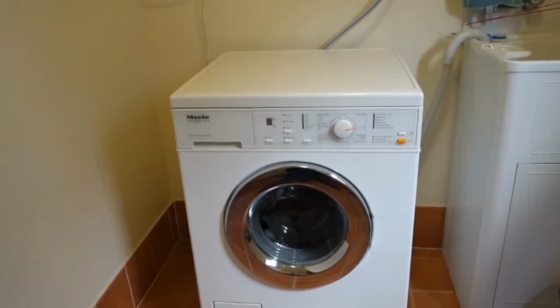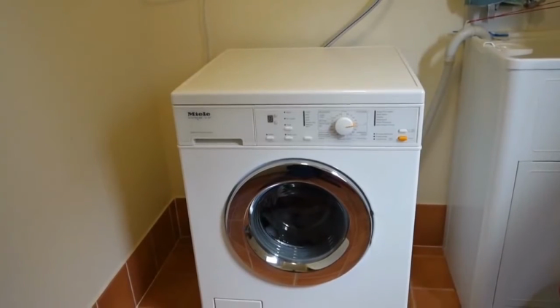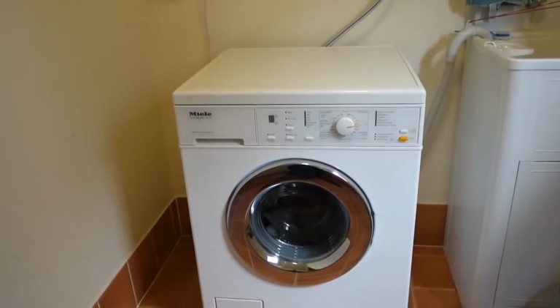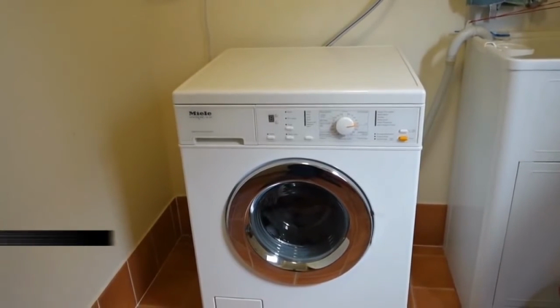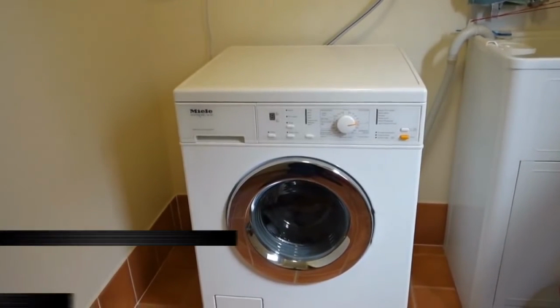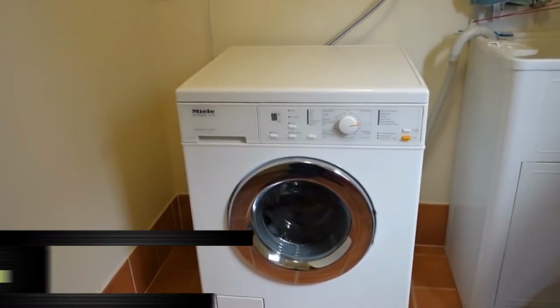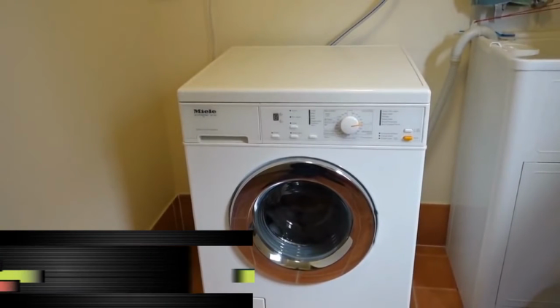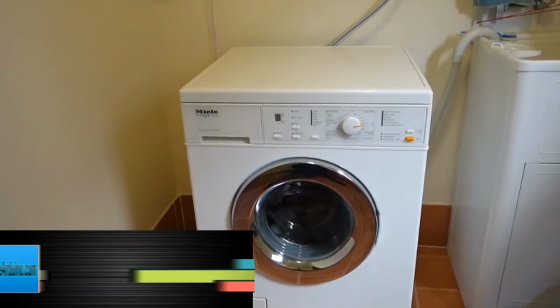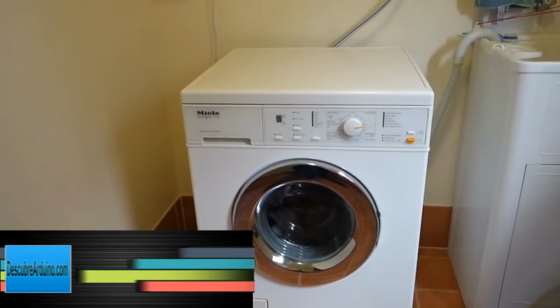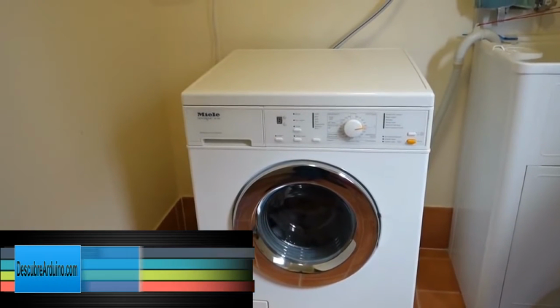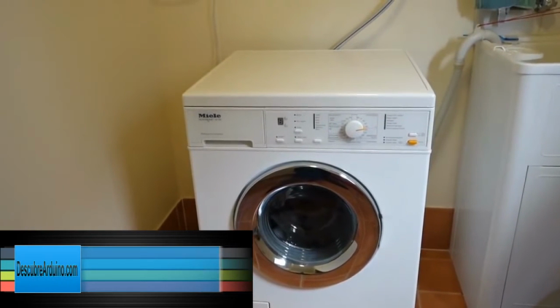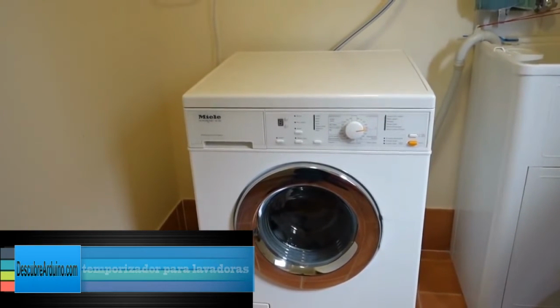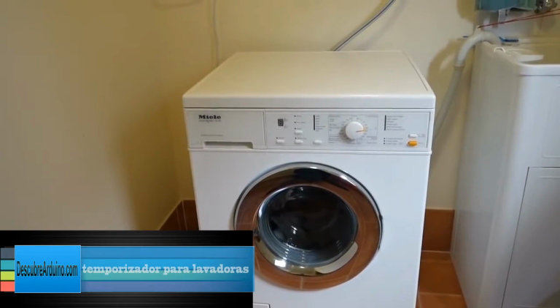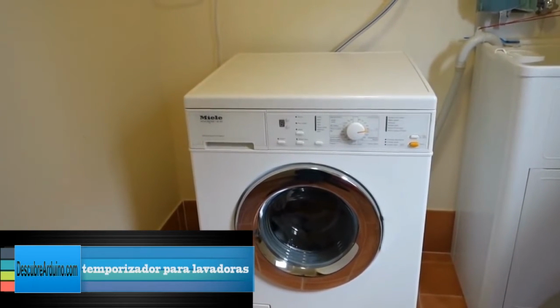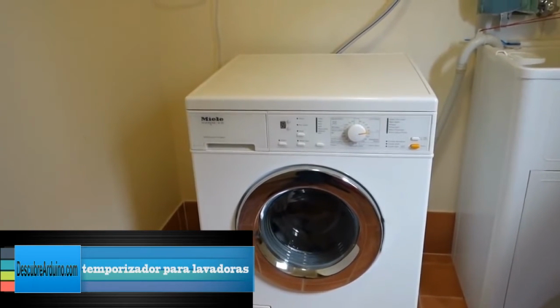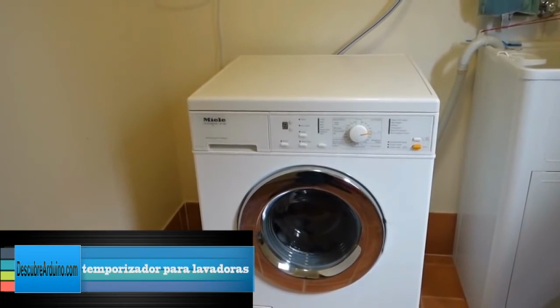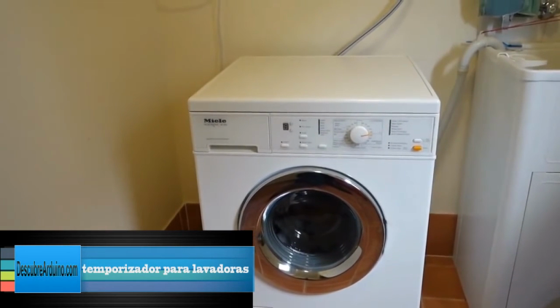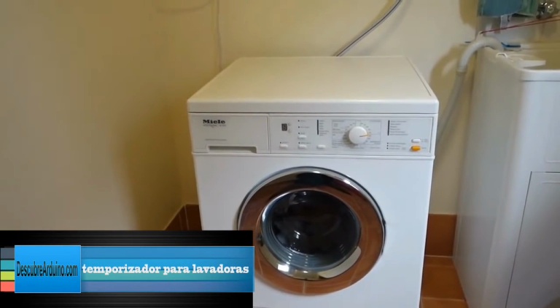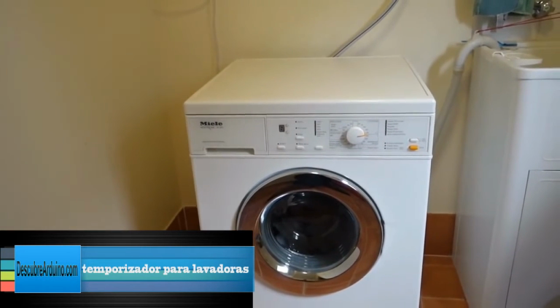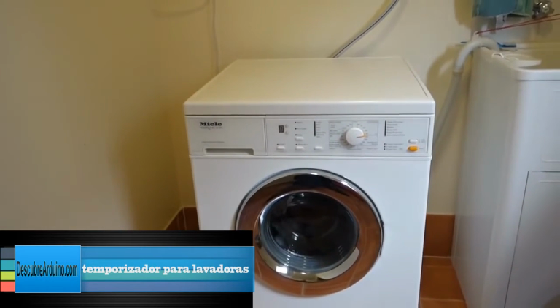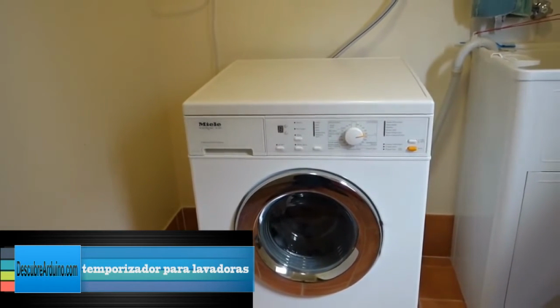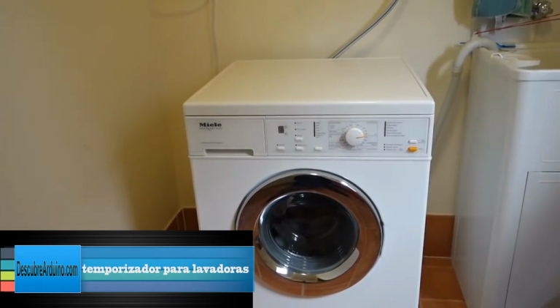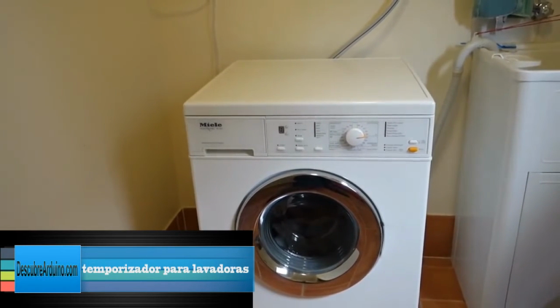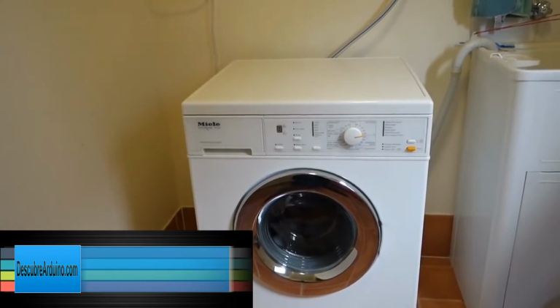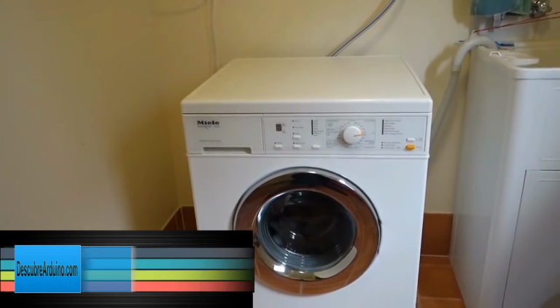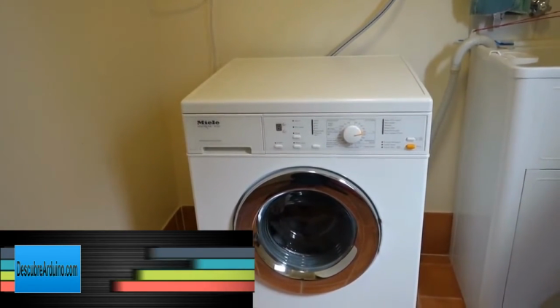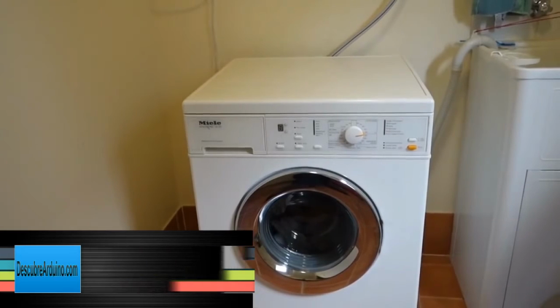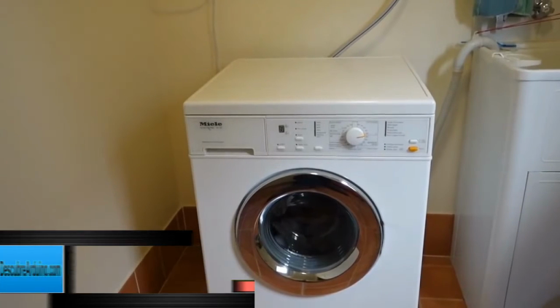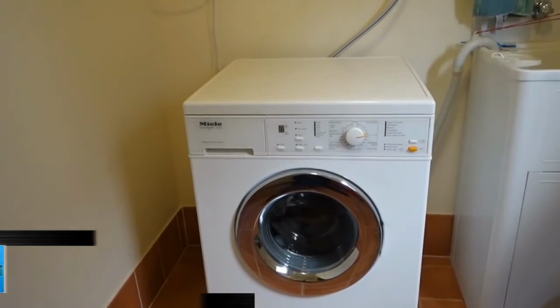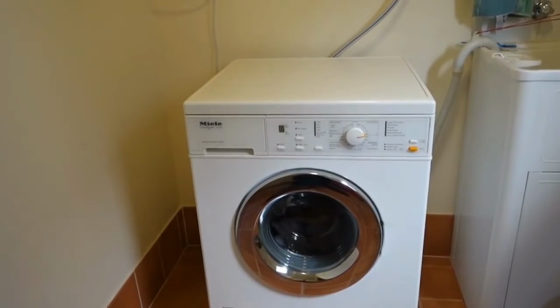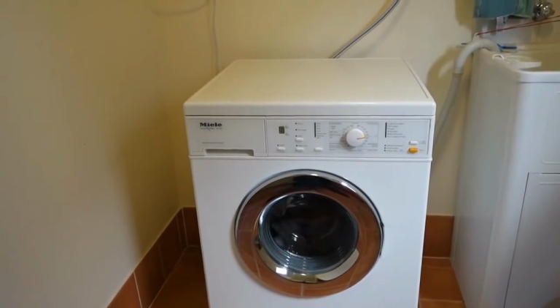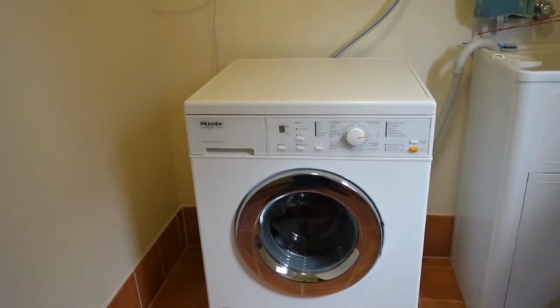Thanks for taking the time to look at this instructable of a washing machine hack that I've done to add a delay timer.